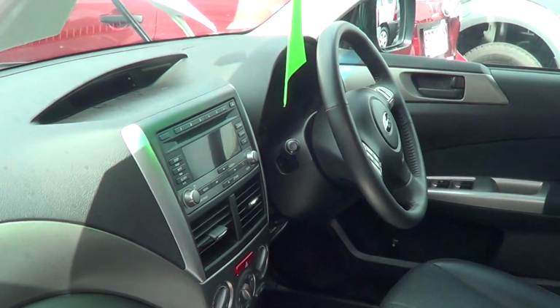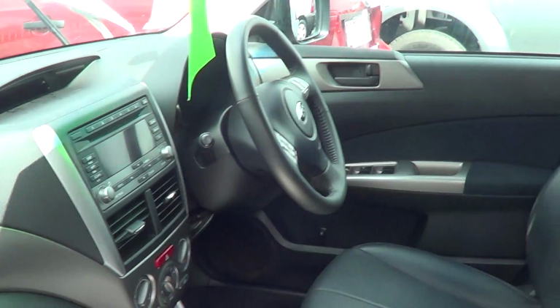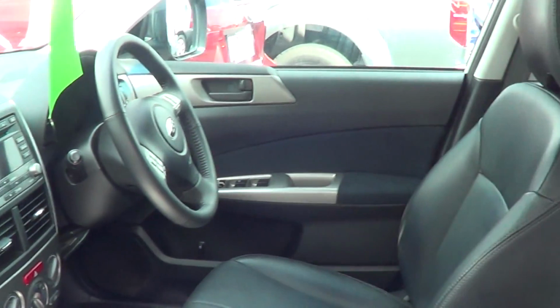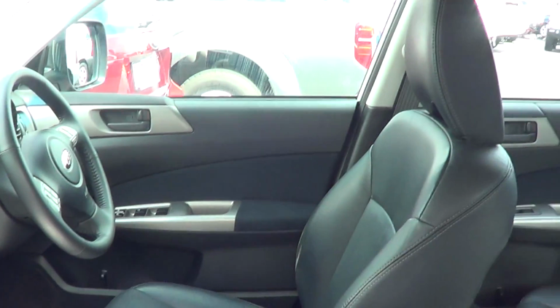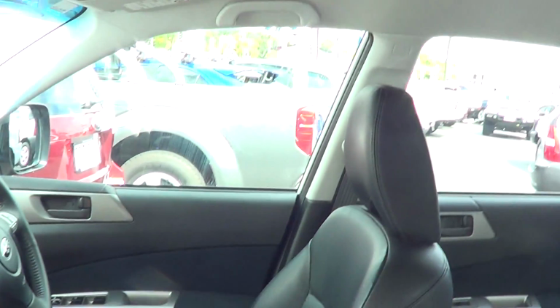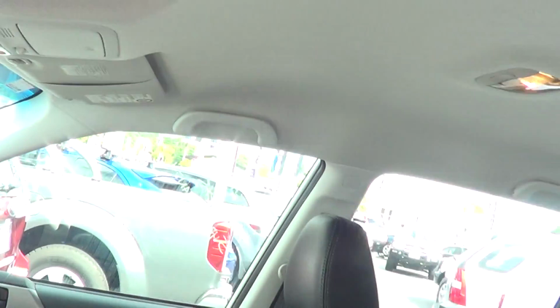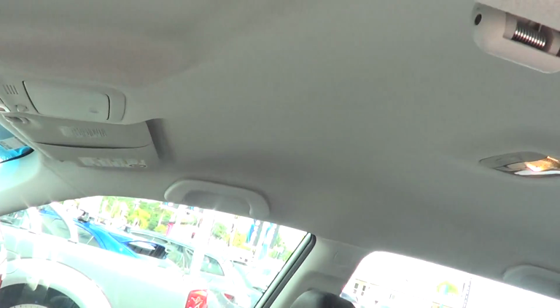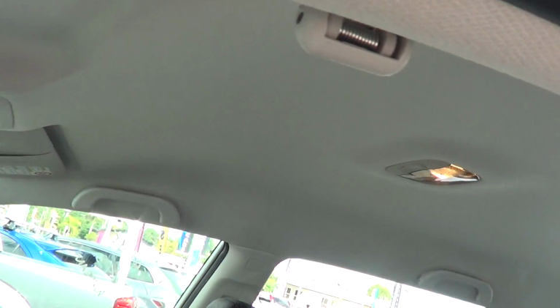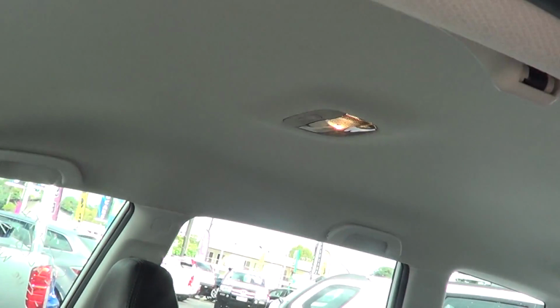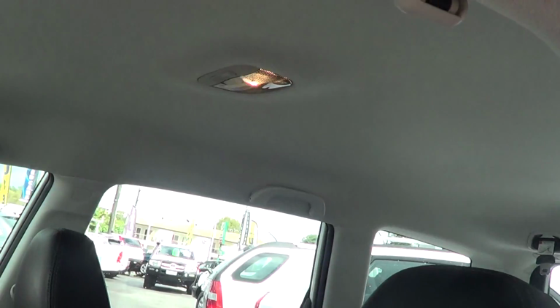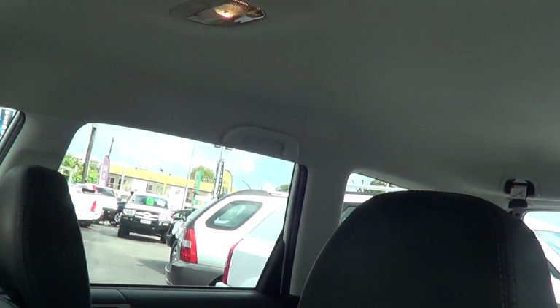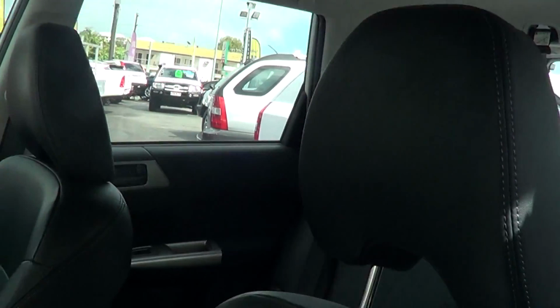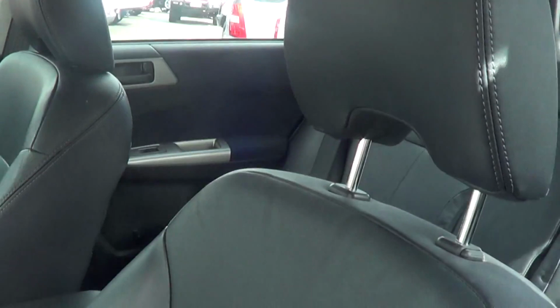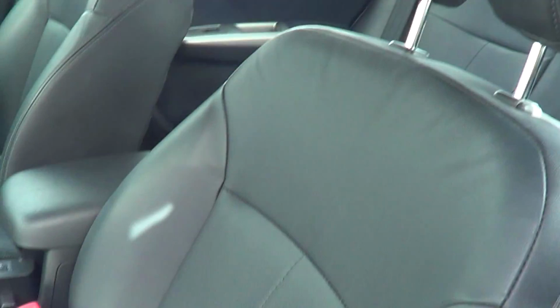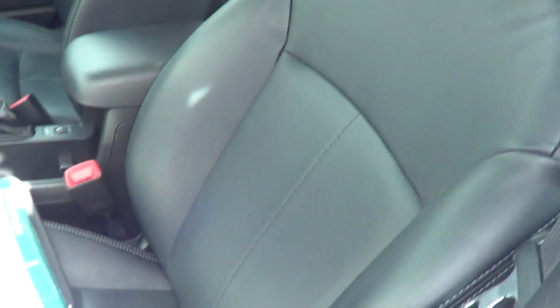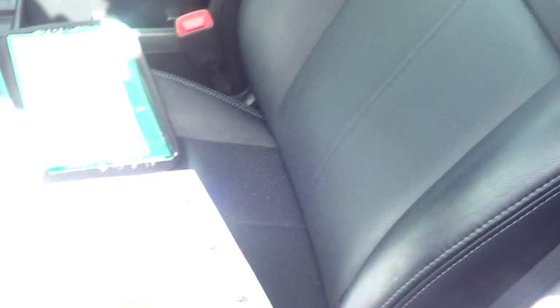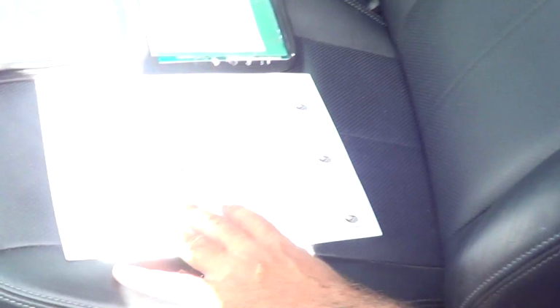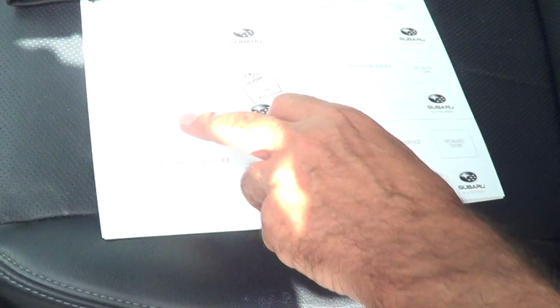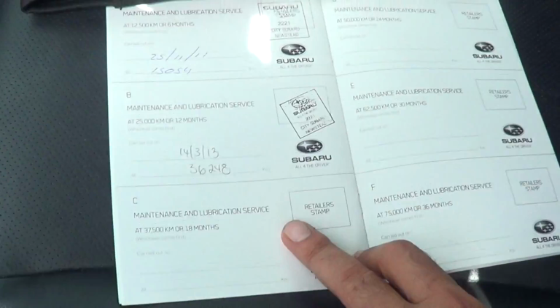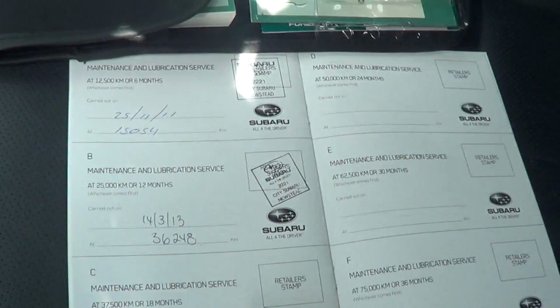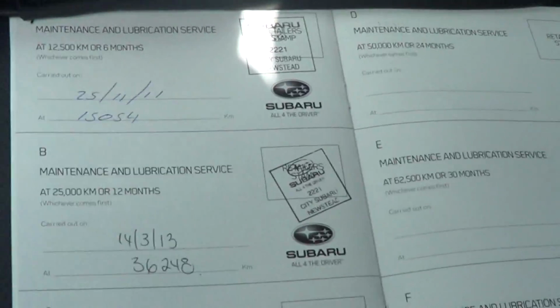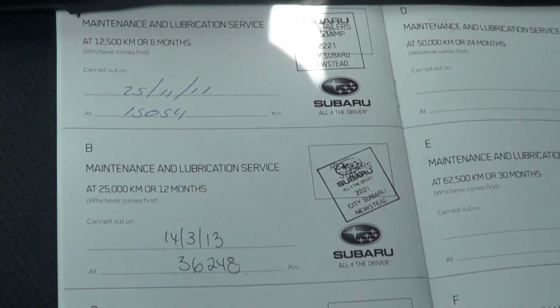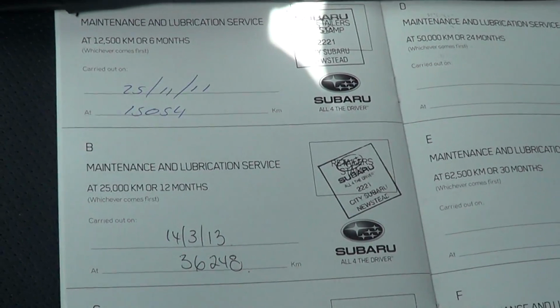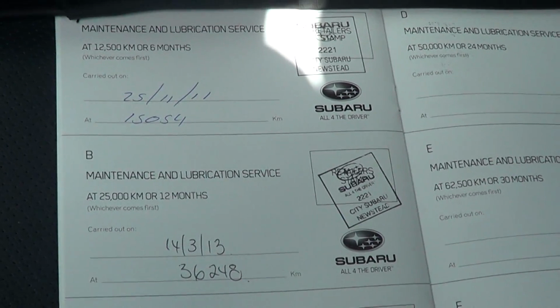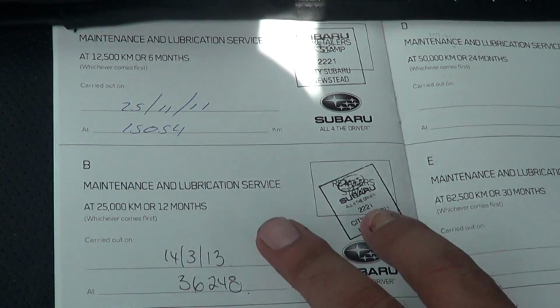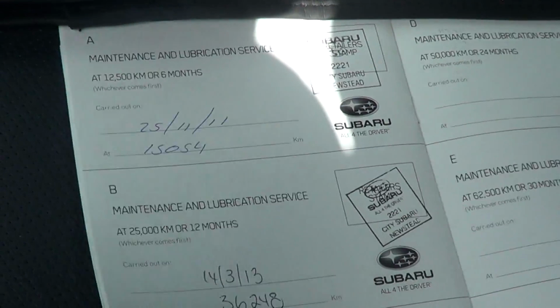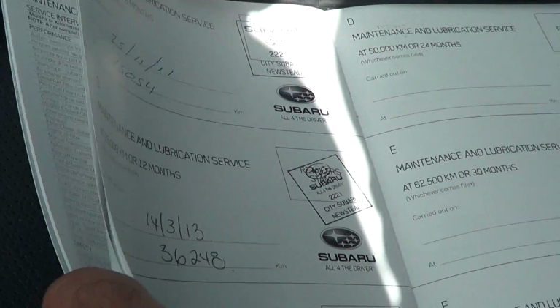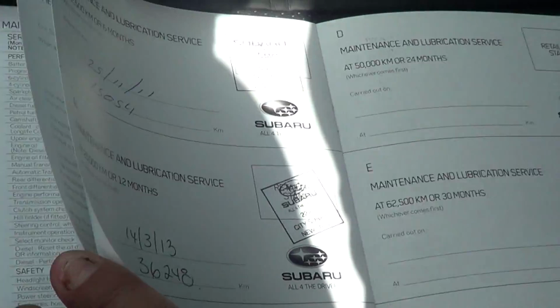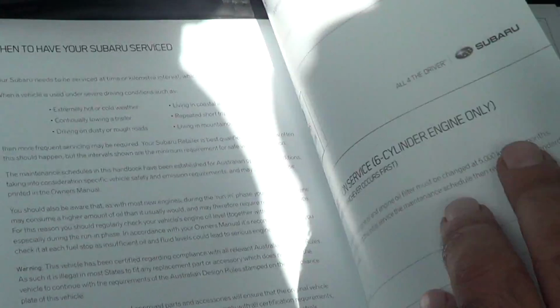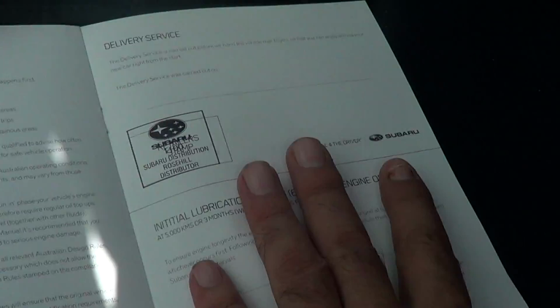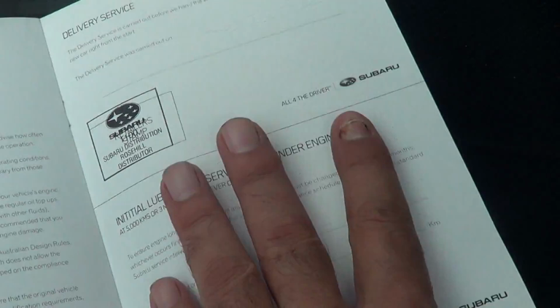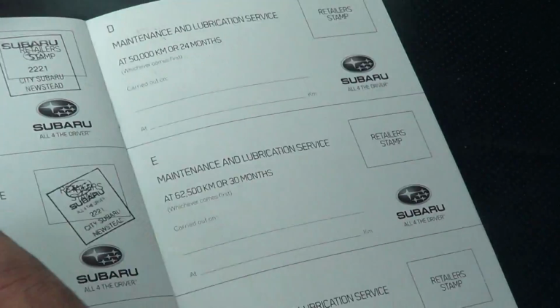It is a luxury model — roof lining is clean, no scratches, no rips, not a thread out of place. Full service history; we're about to give it its 48,000 km service, but as you can see everything to date has been done.